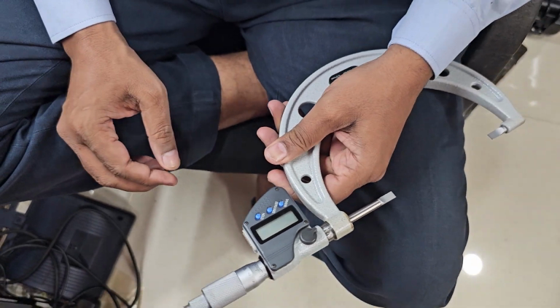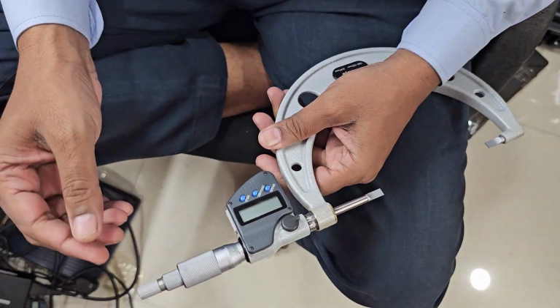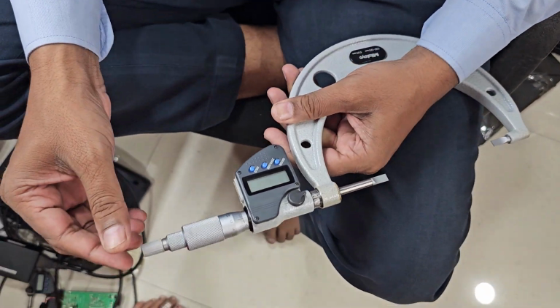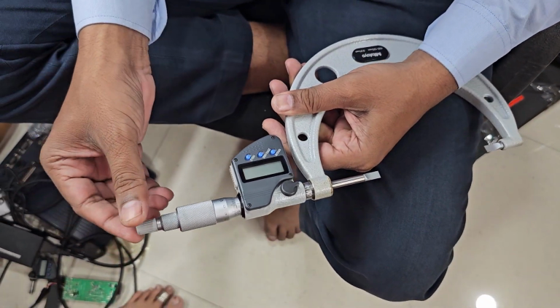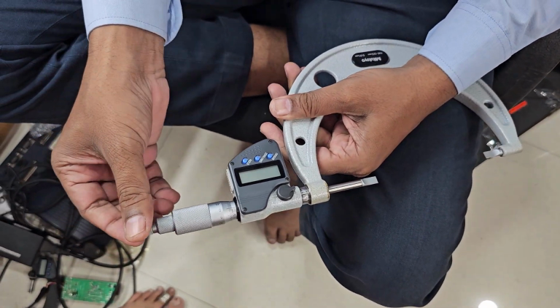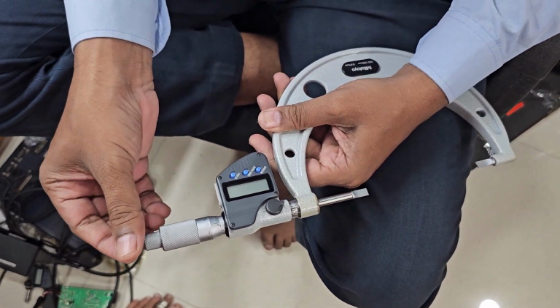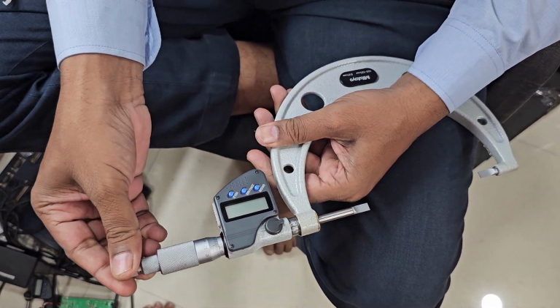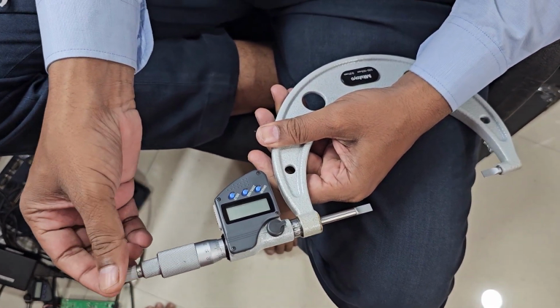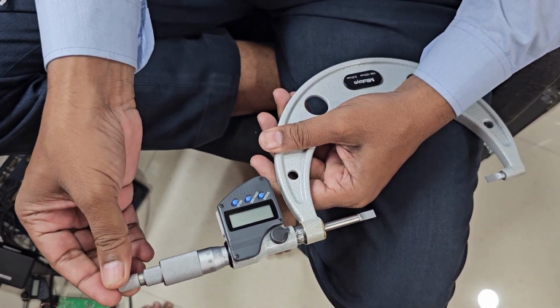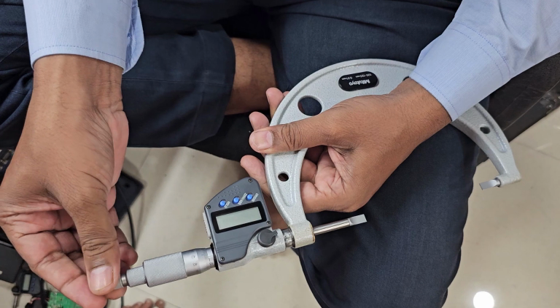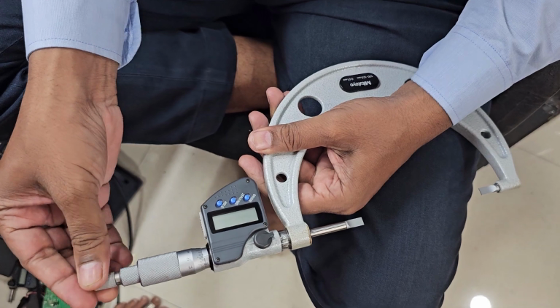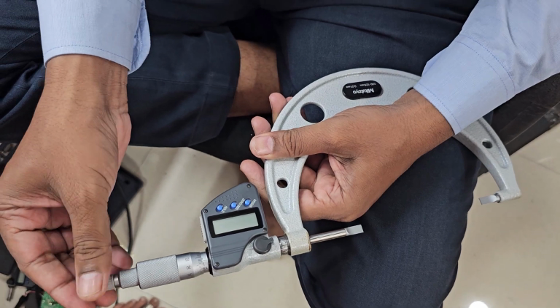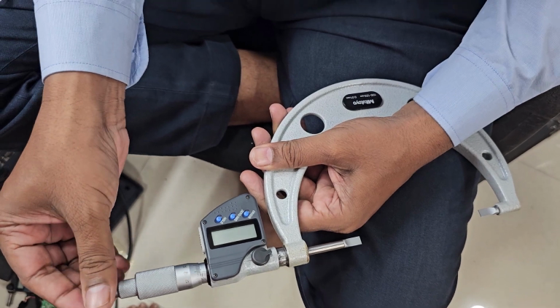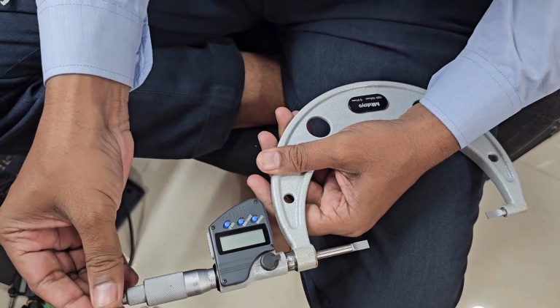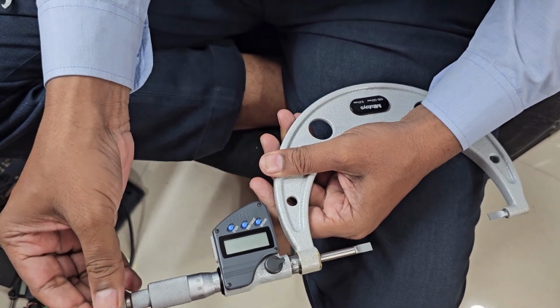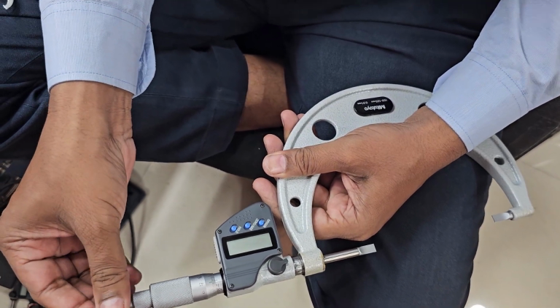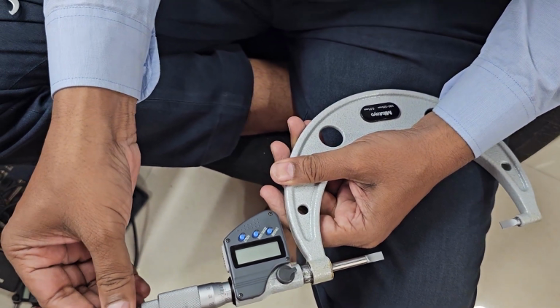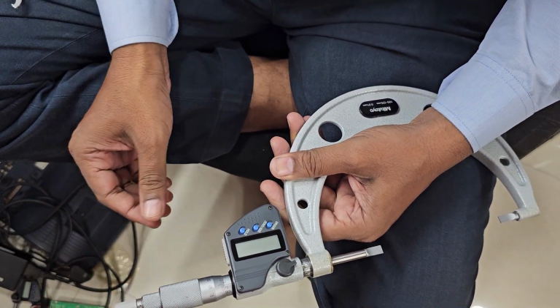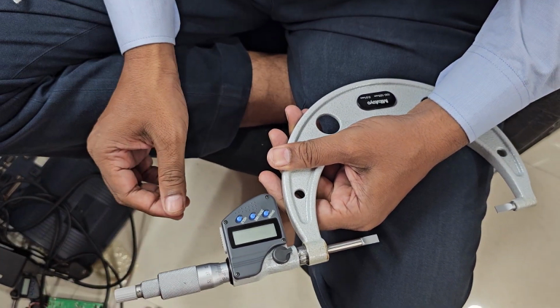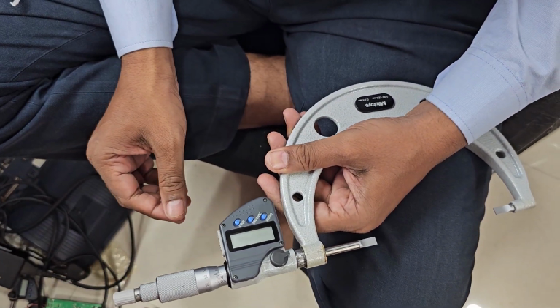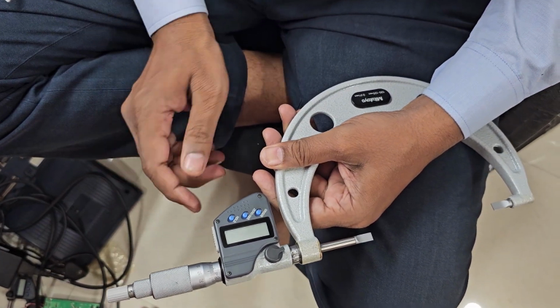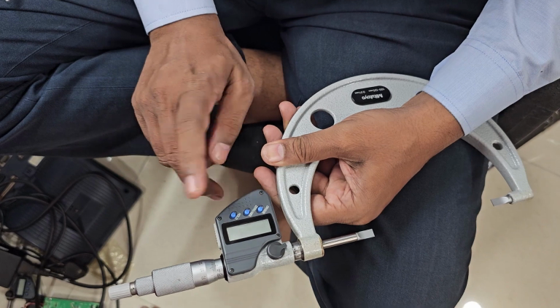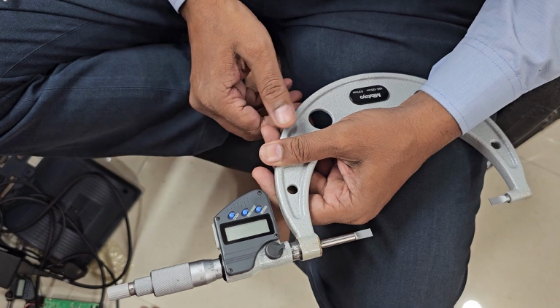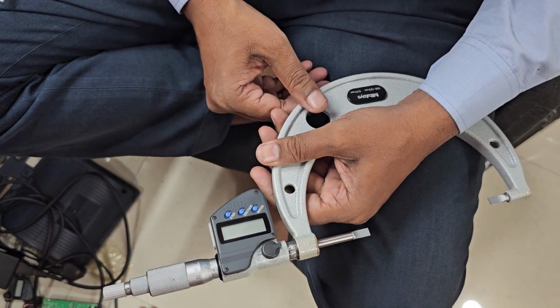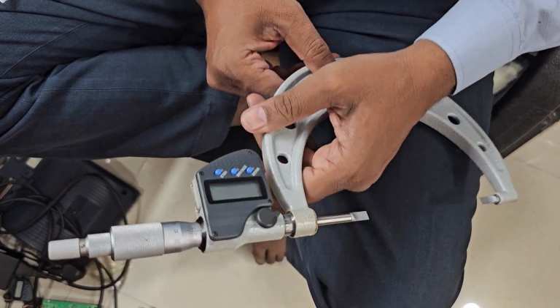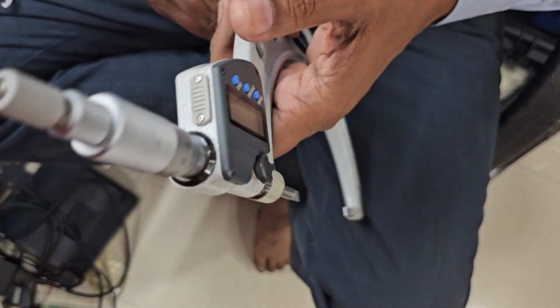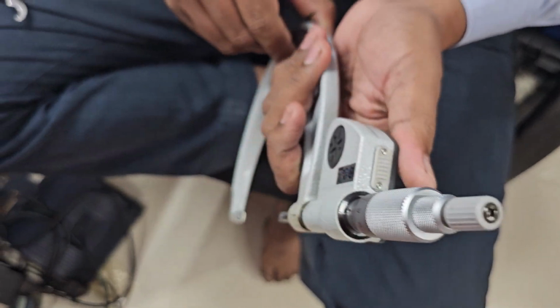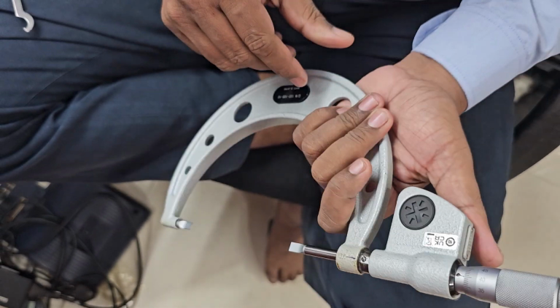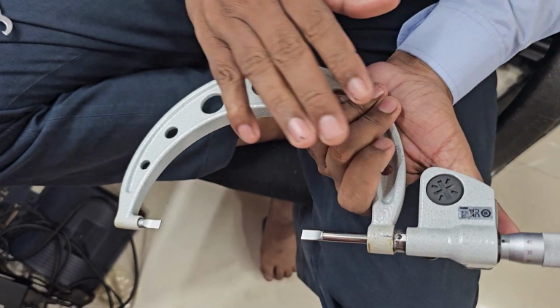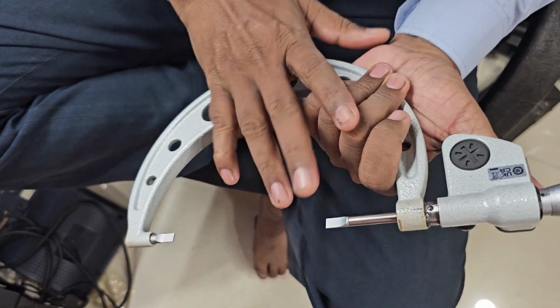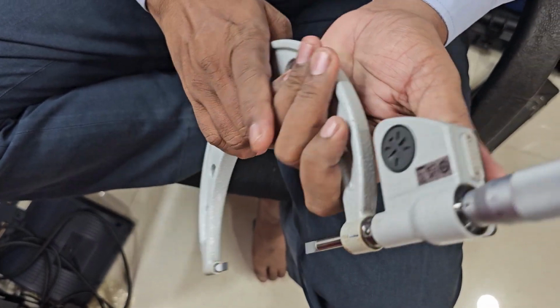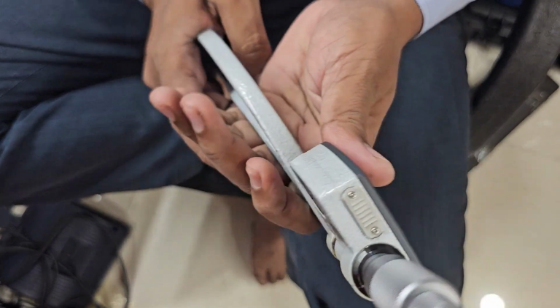Good morning friends. Today we can learn how to put a battery in a digital micrometer. This is a Mitutoyo digital micrometer.